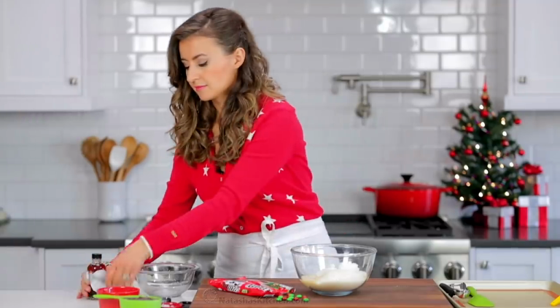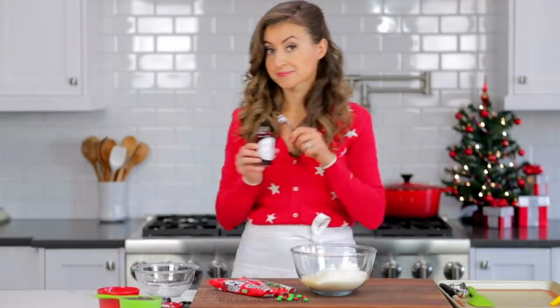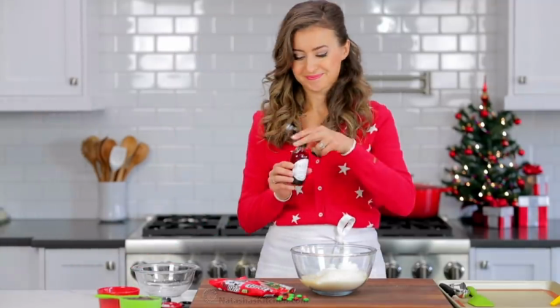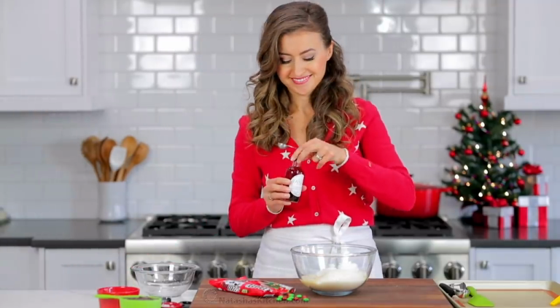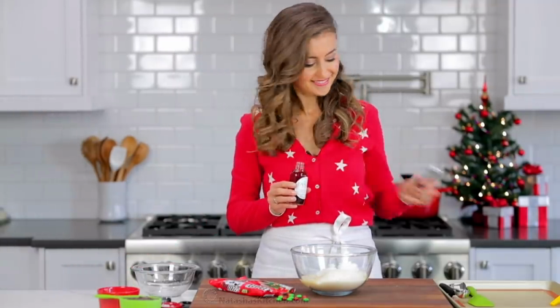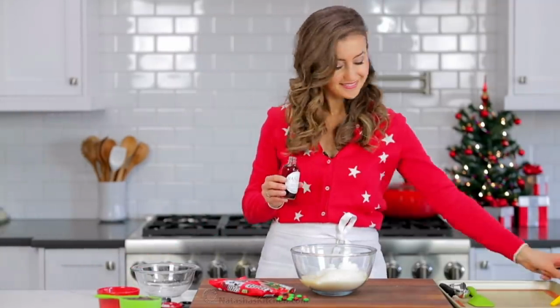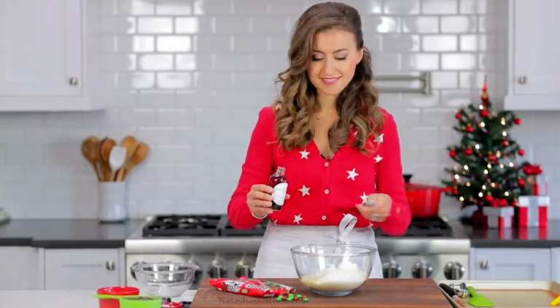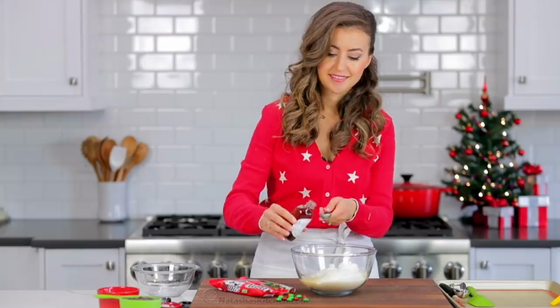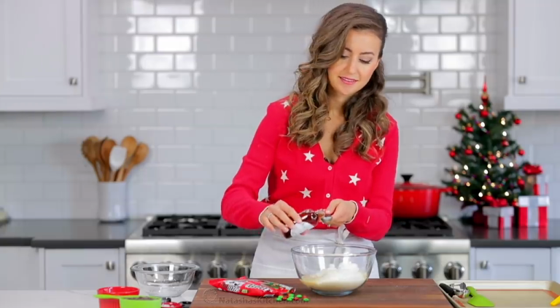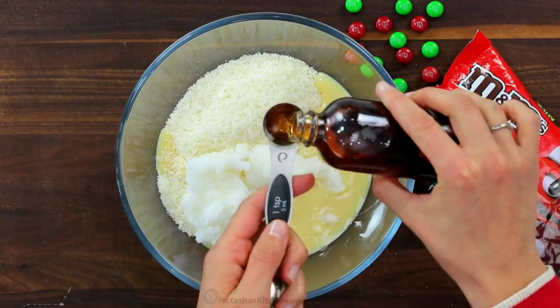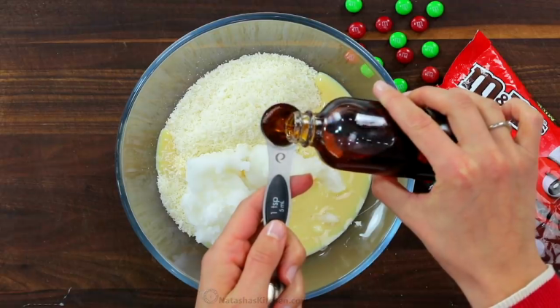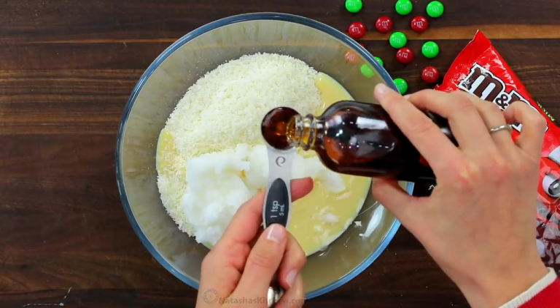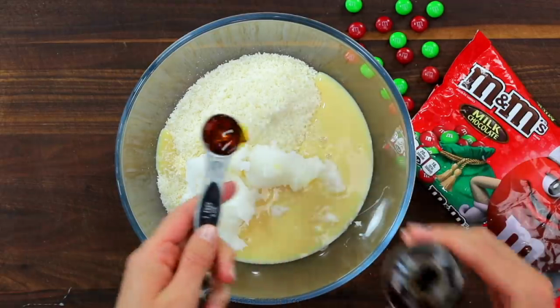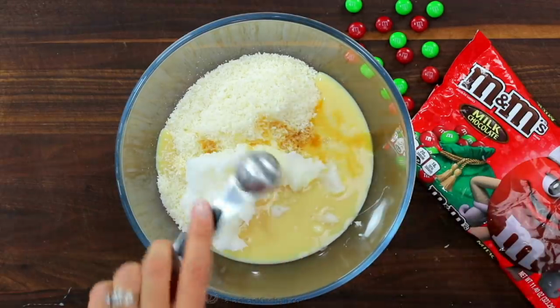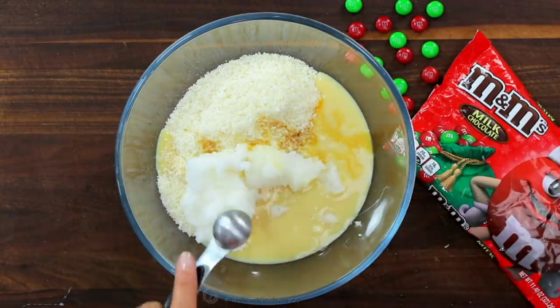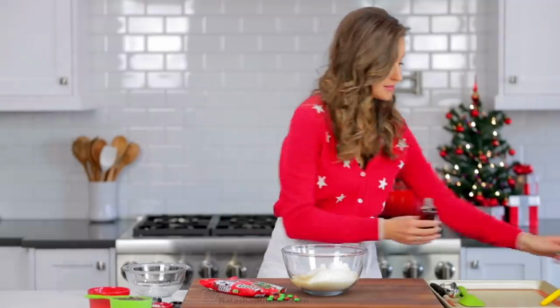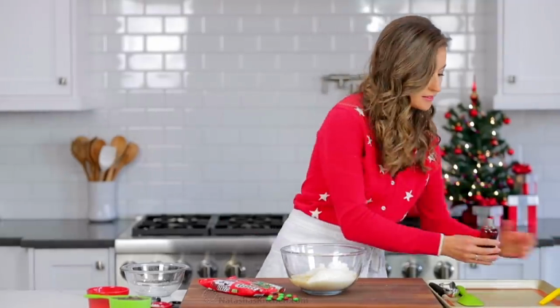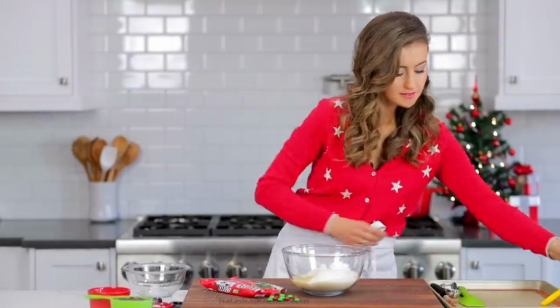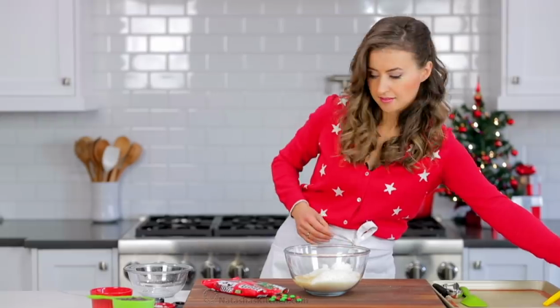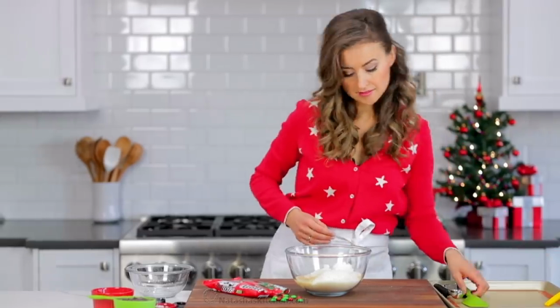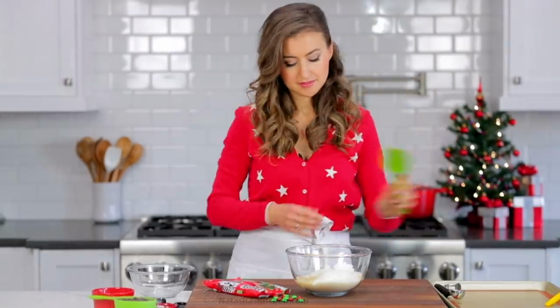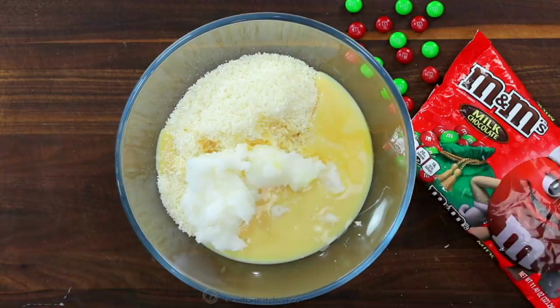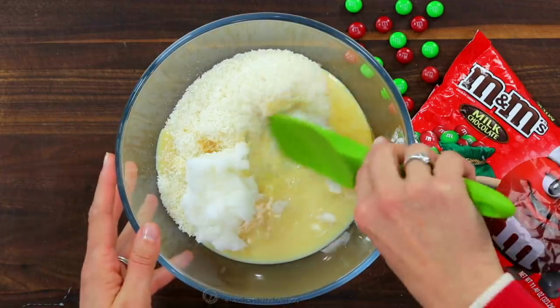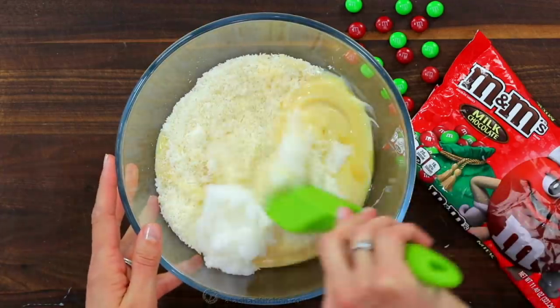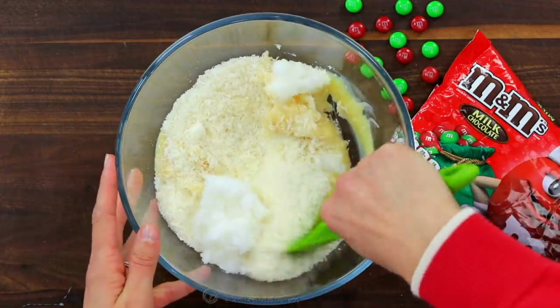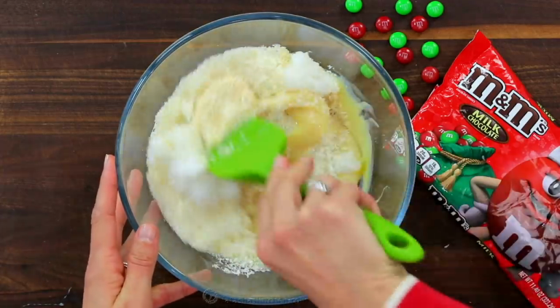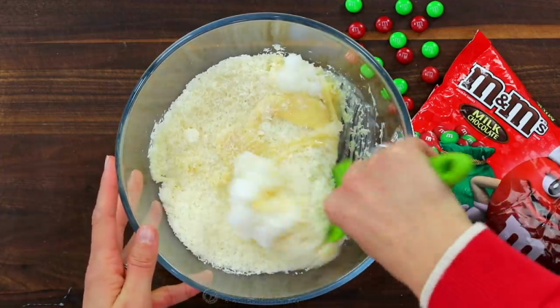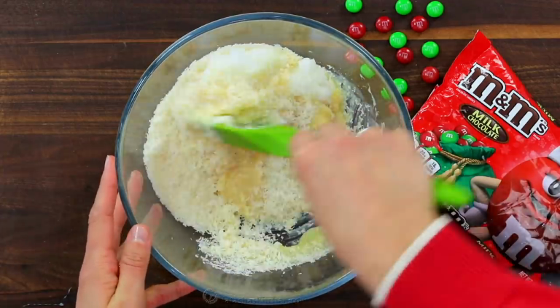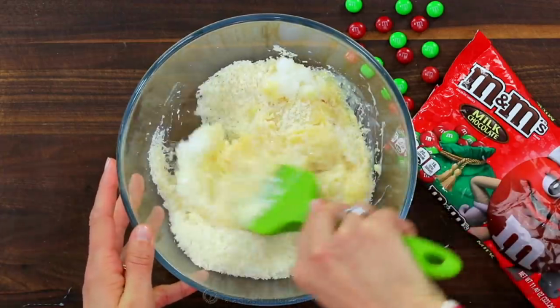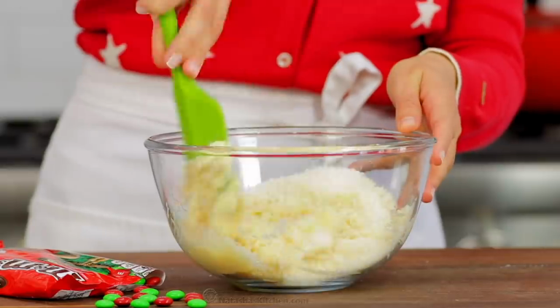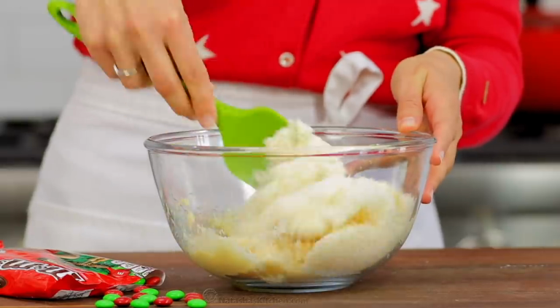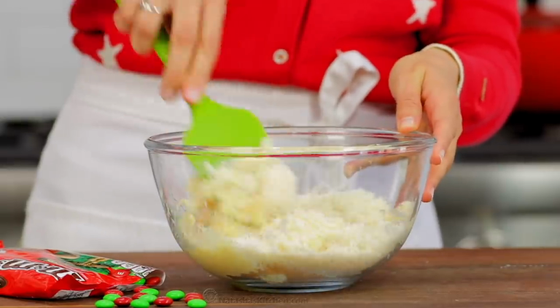Also add one teaspoon of vanilla extract — we're using our homemade extract, which is just two ingredients, and I will link to it in the notes. Stir that together until it's well combined and all of the coconut is moistened.